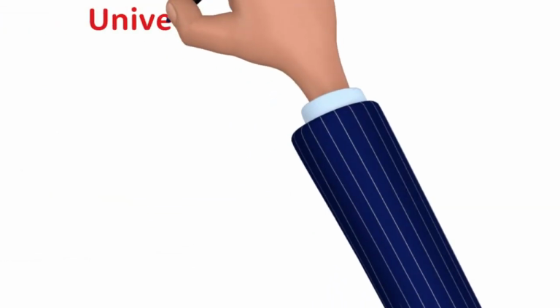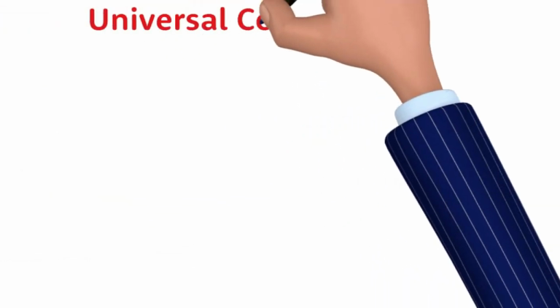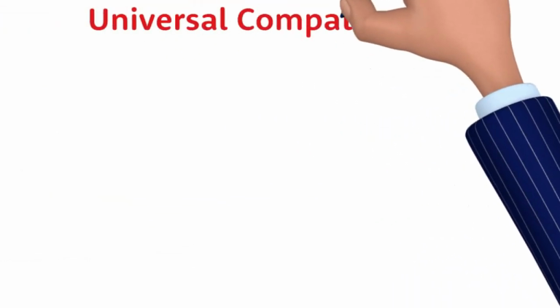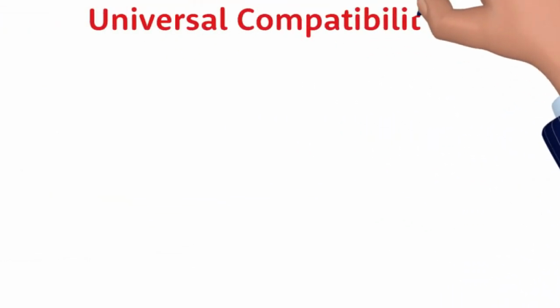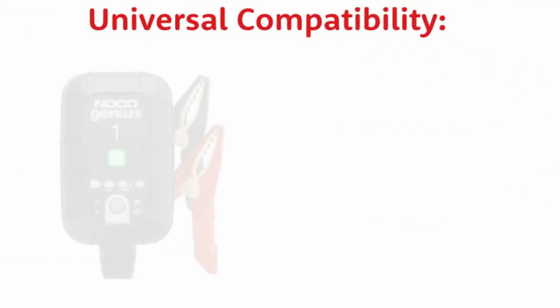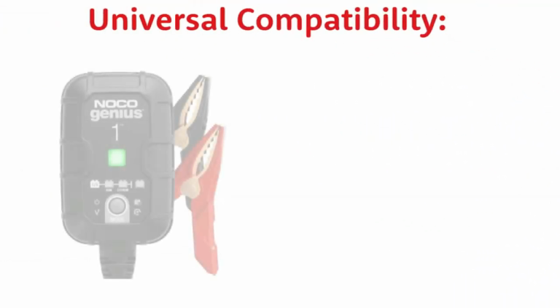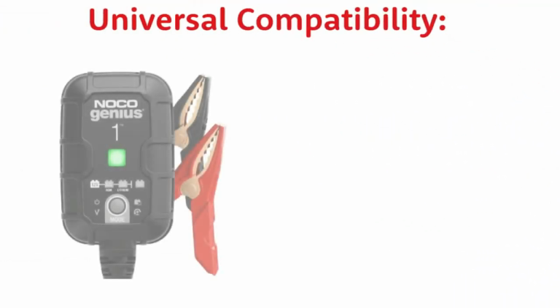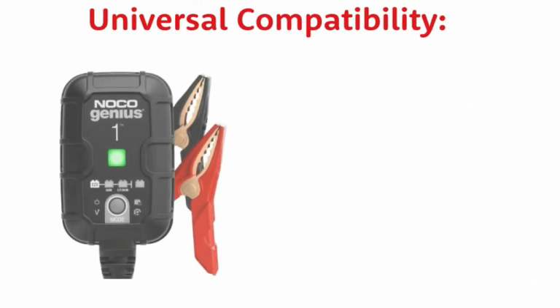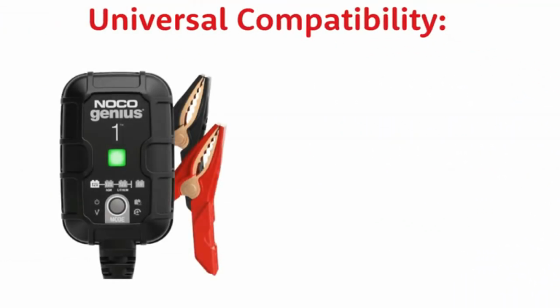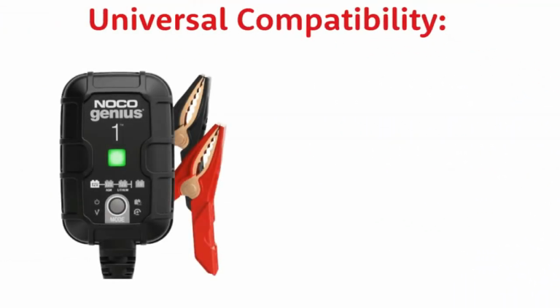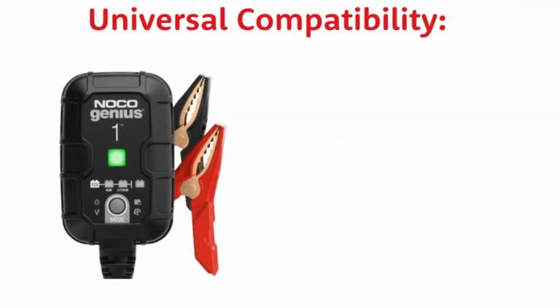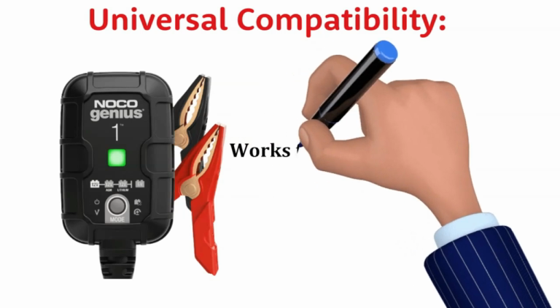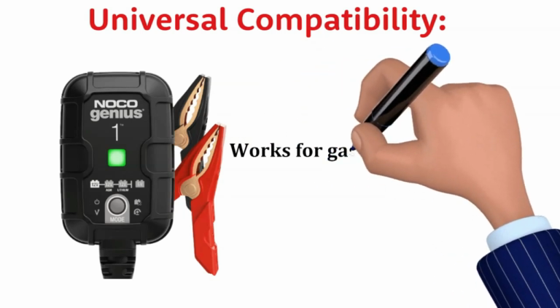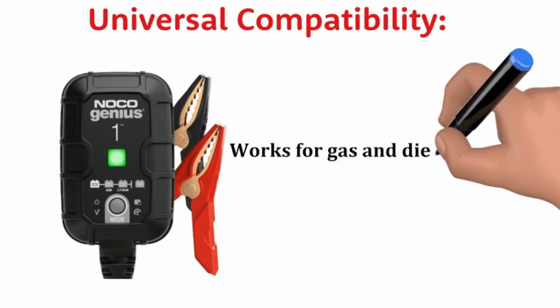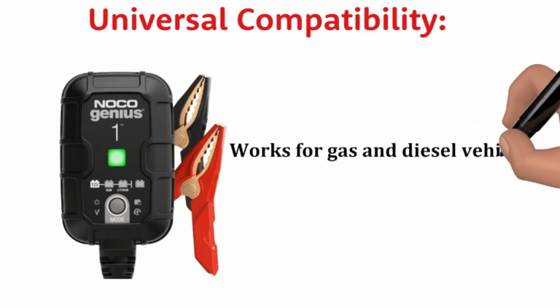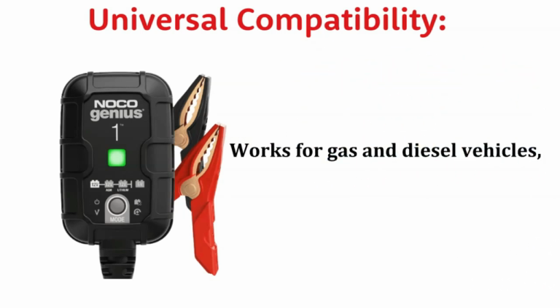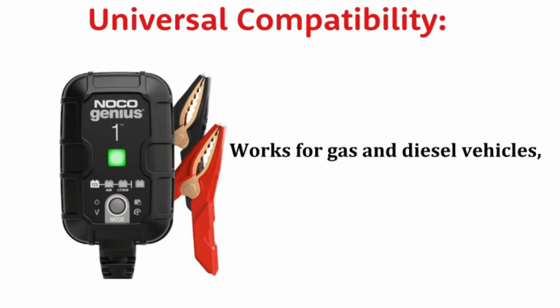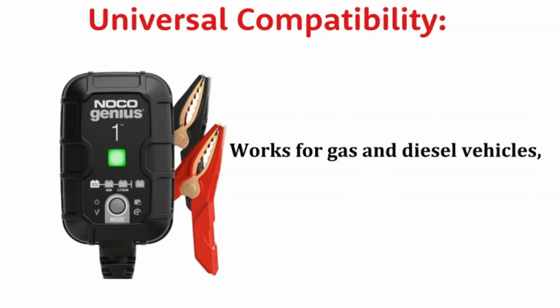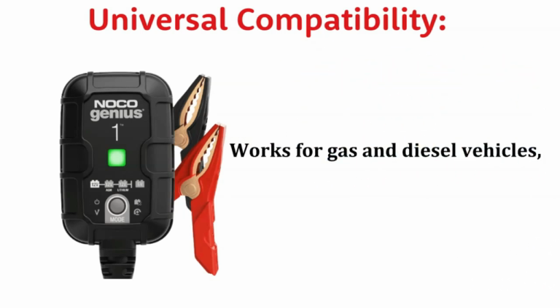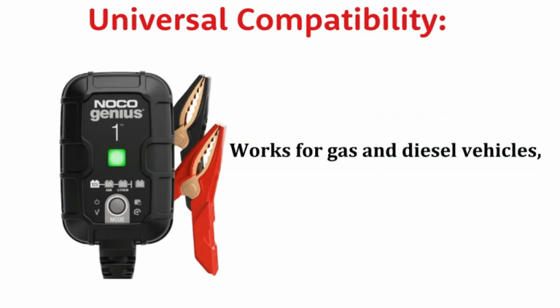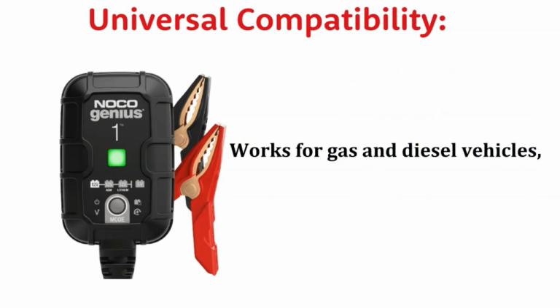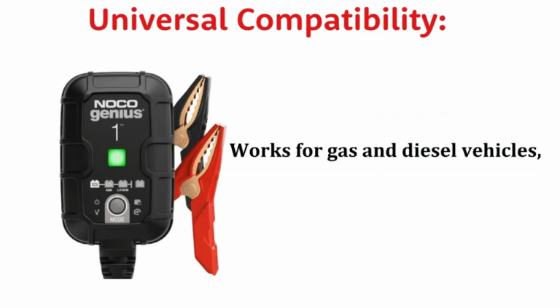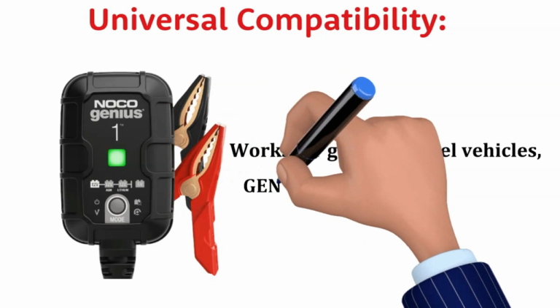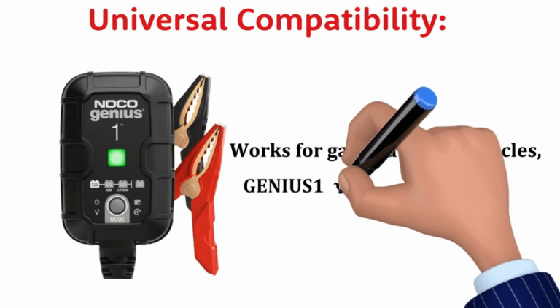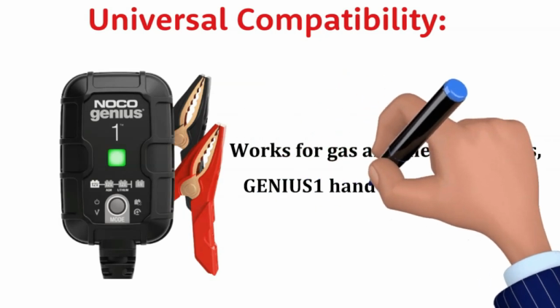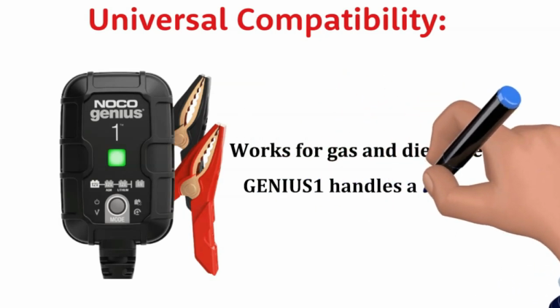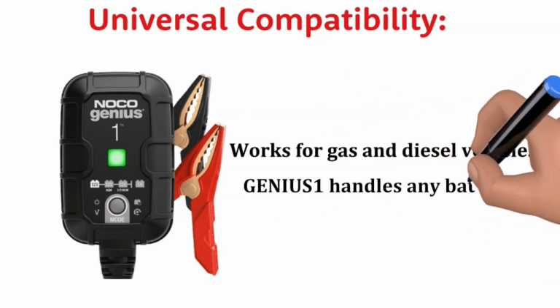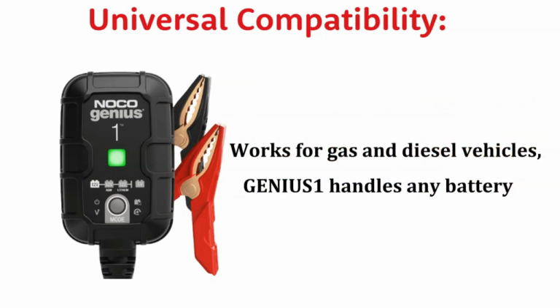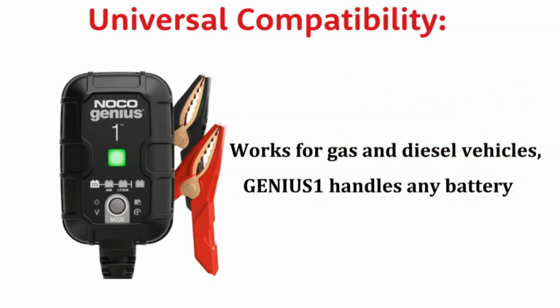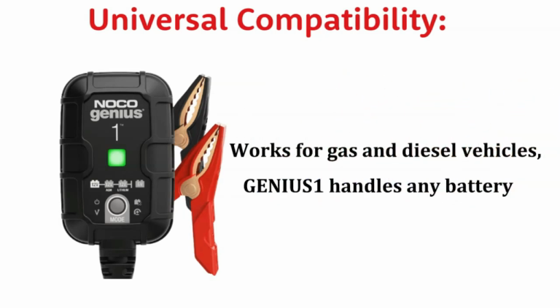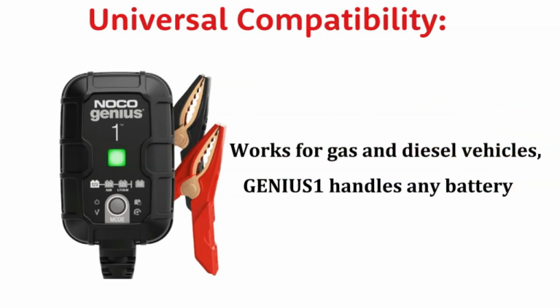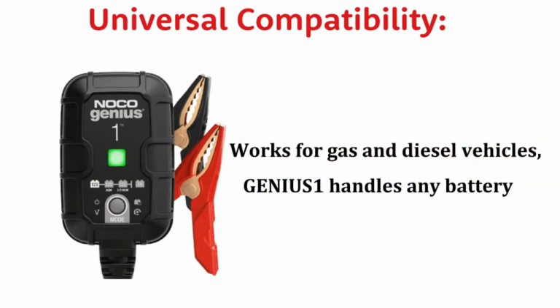Universal Compatibility: This charger isn't picky. It works with both gas and diesel vehicles, from cars and motorcycles to boats and RVs. If it's got a battery, the Genius One can handle it.